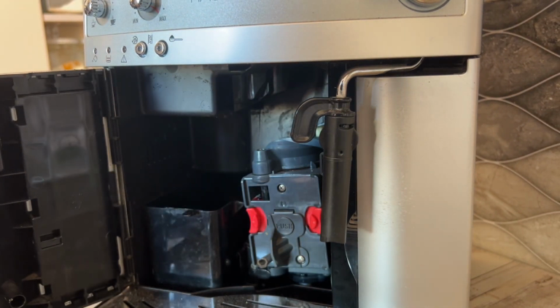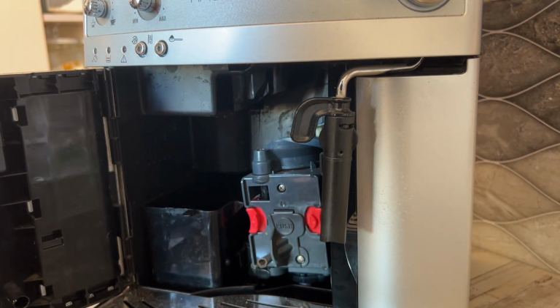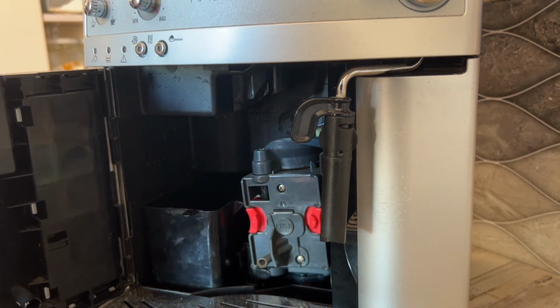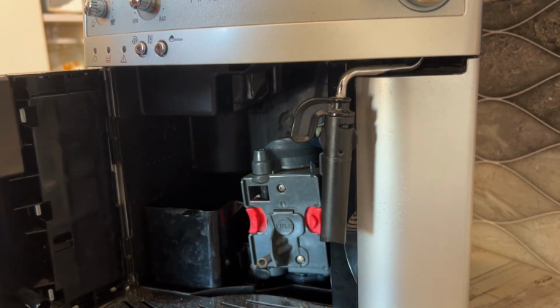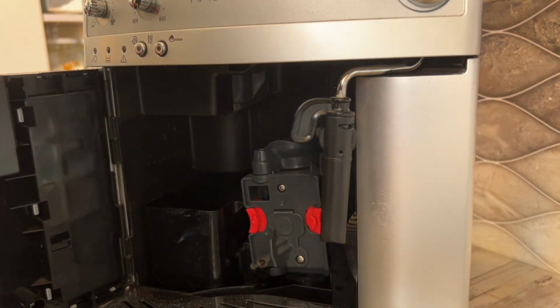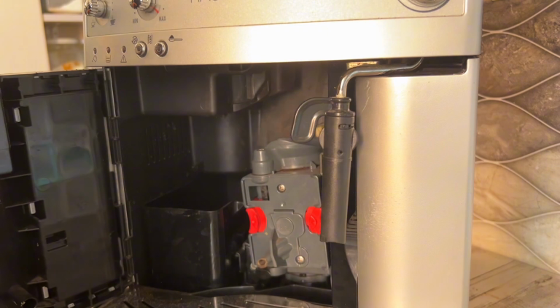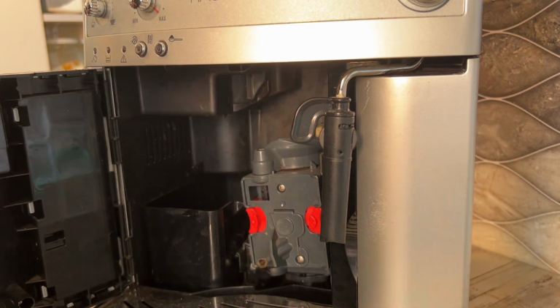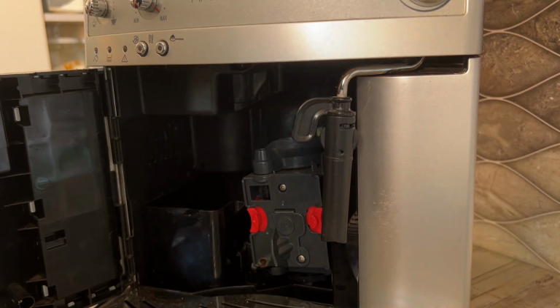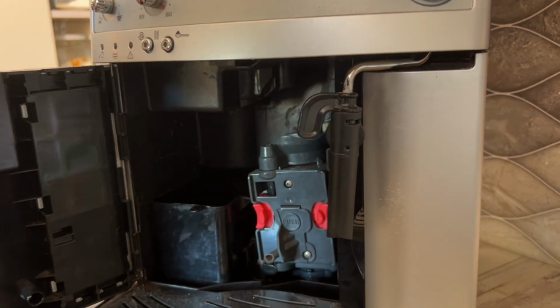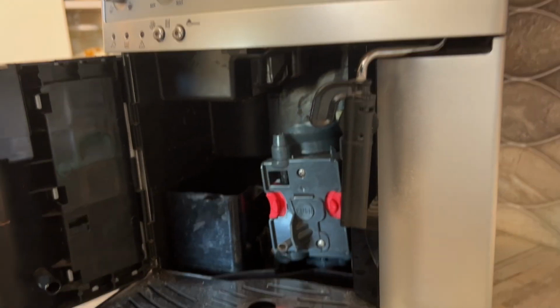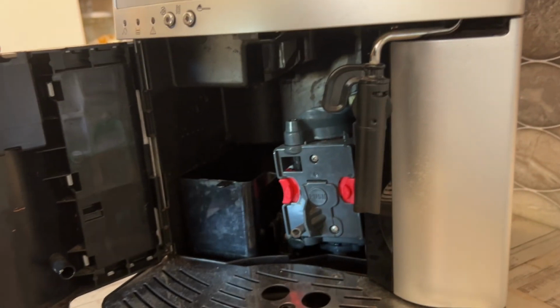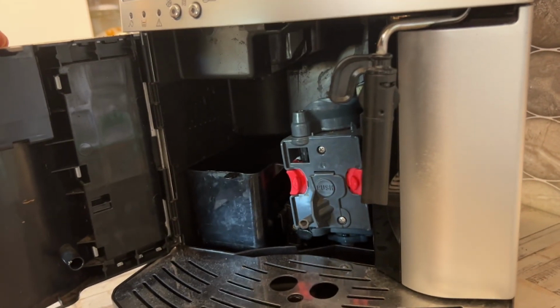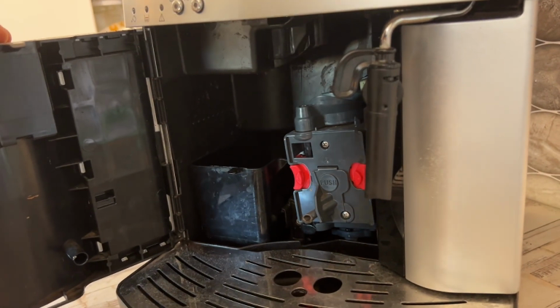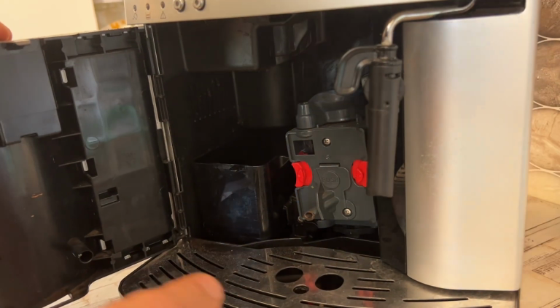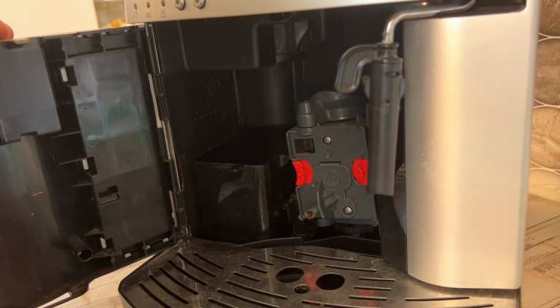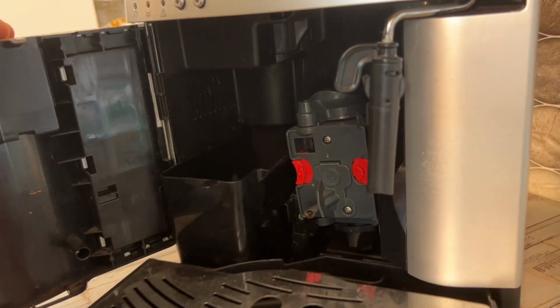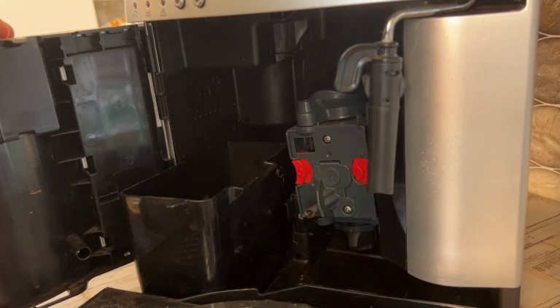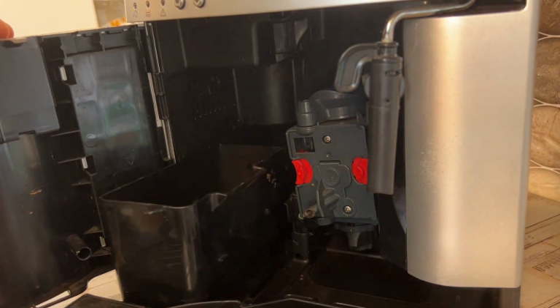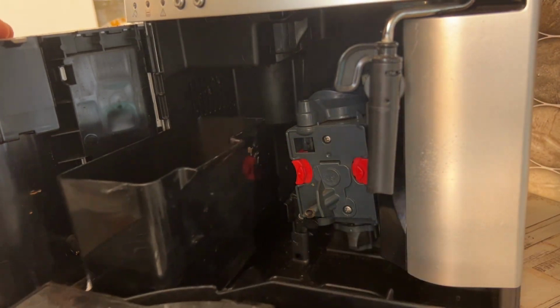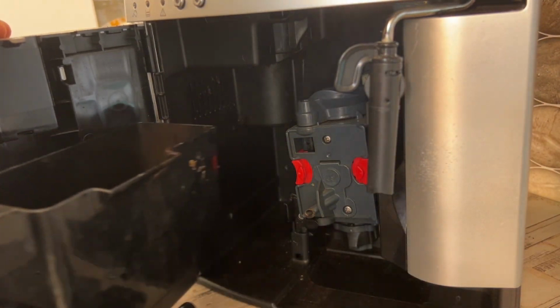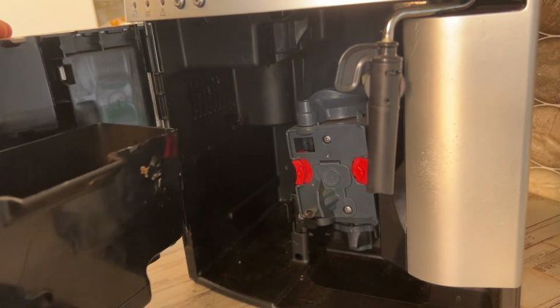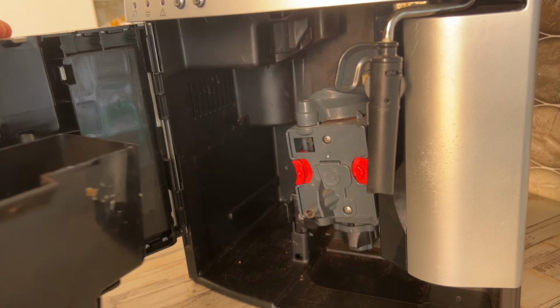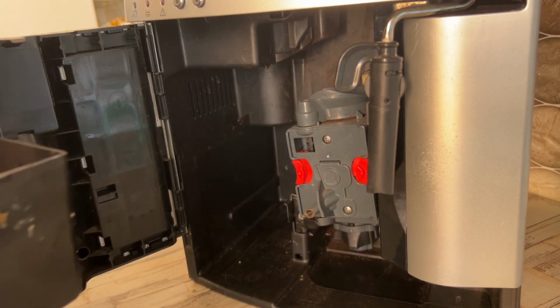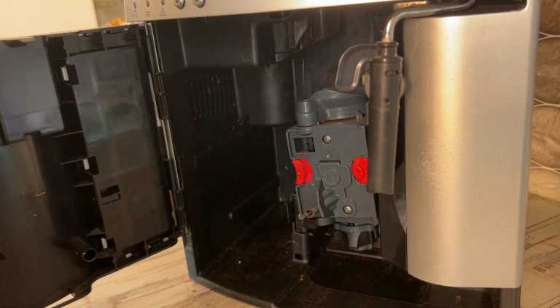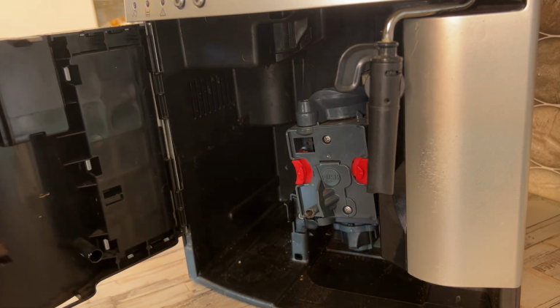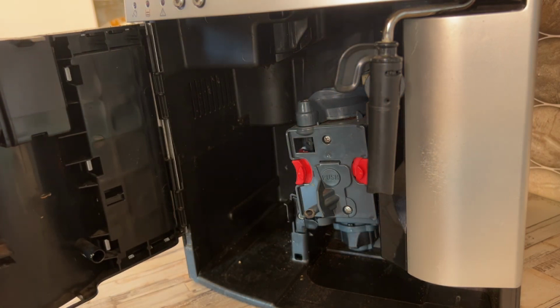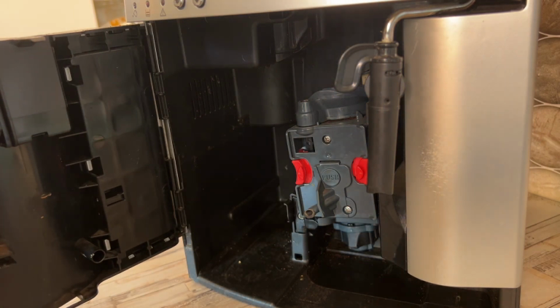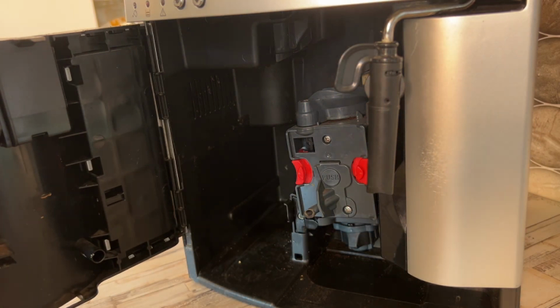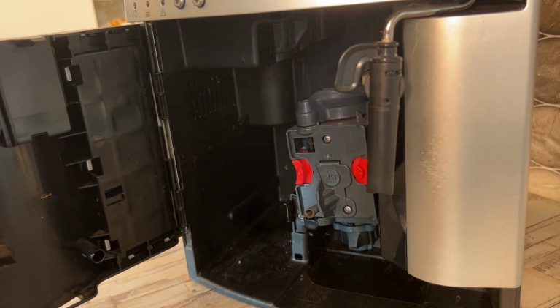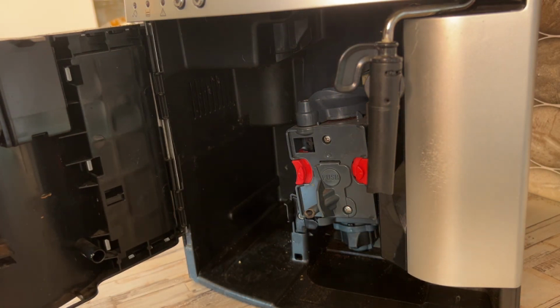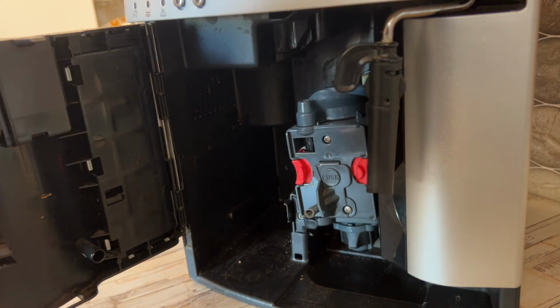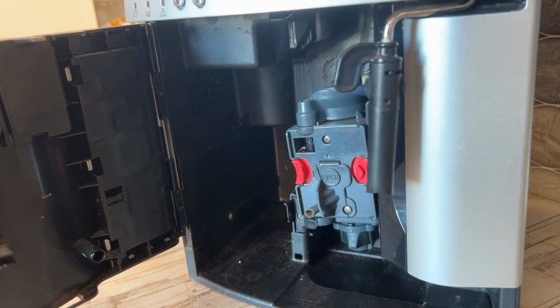Of the DeLonghi Magnifica. First thing we're gonna do is remove the drip tray. While you're here, you can wash the drip tray.